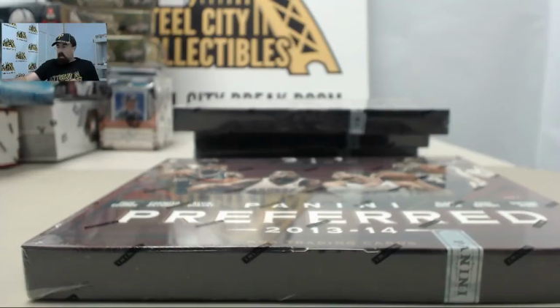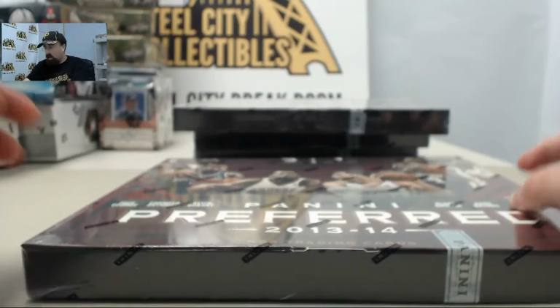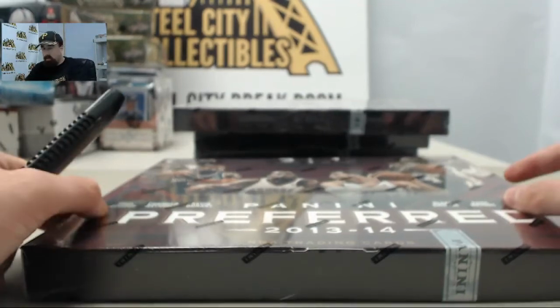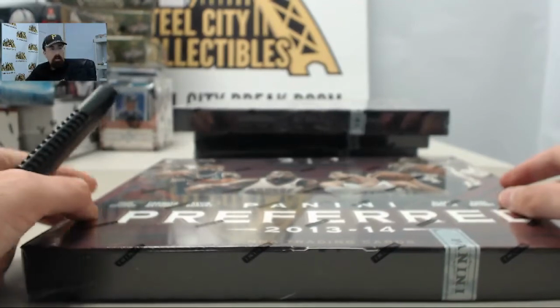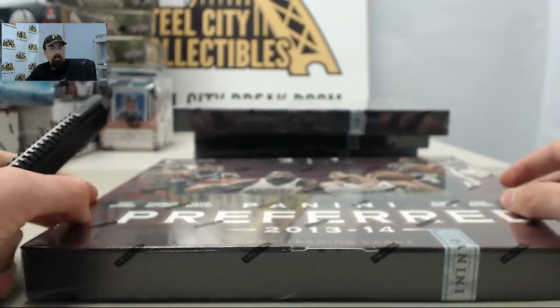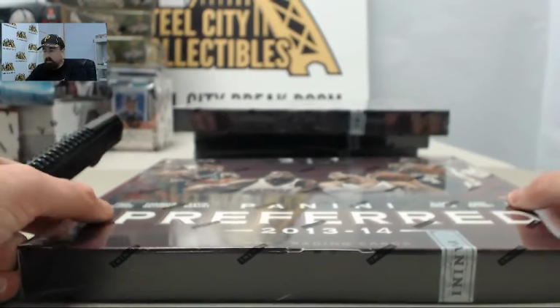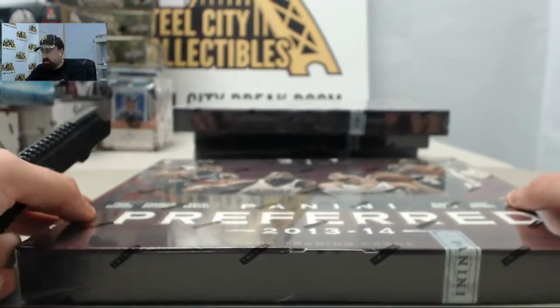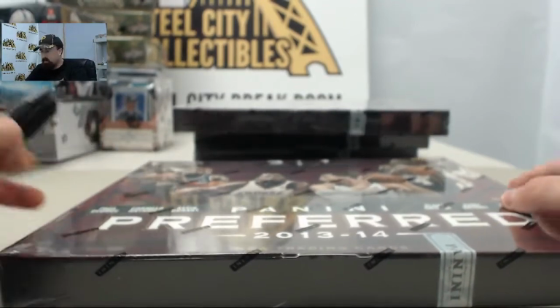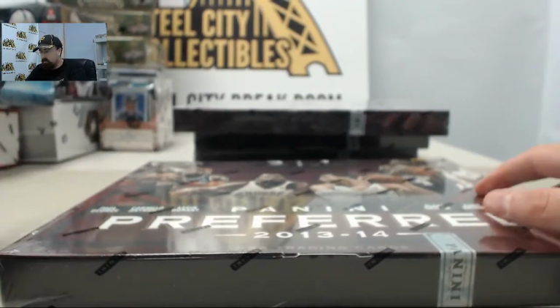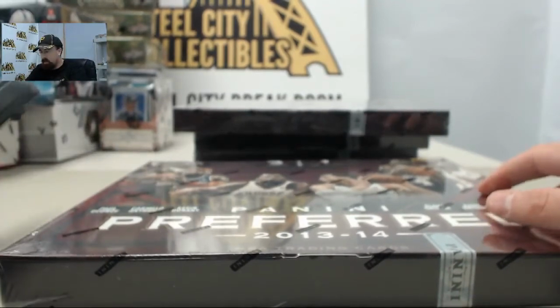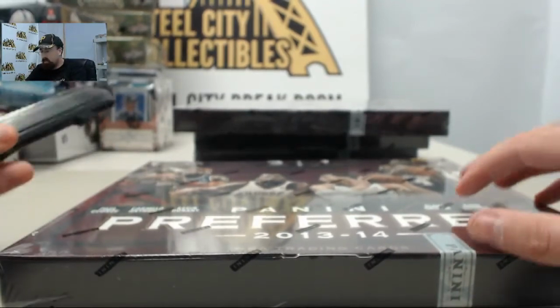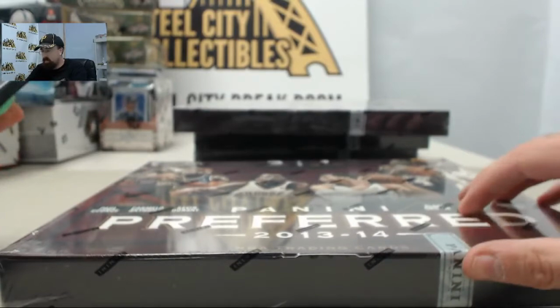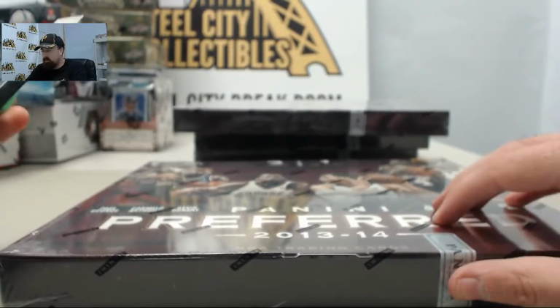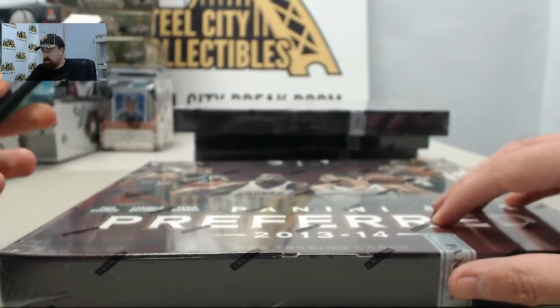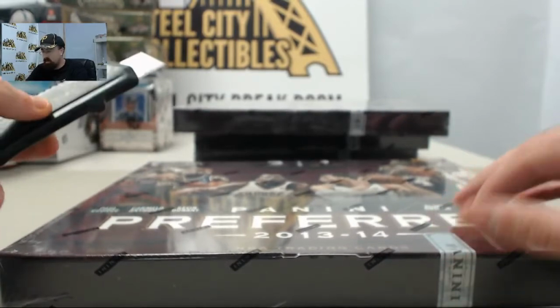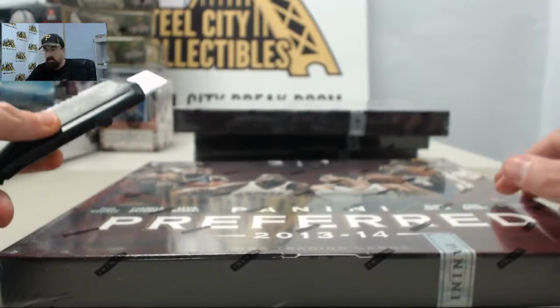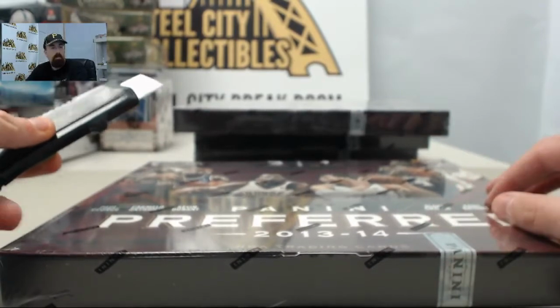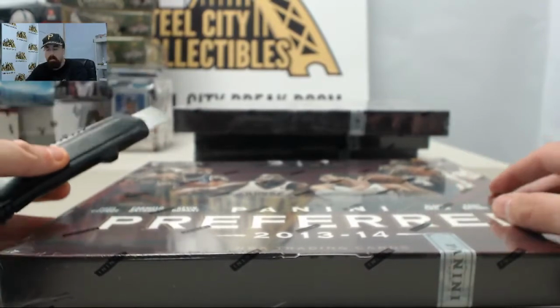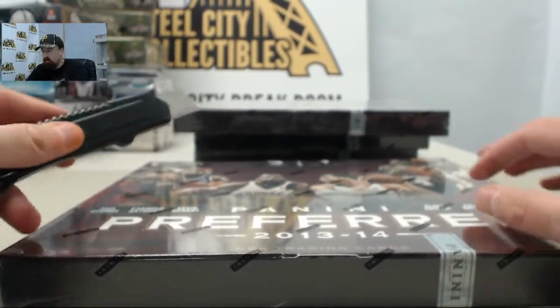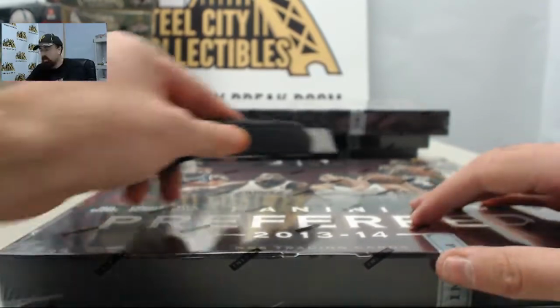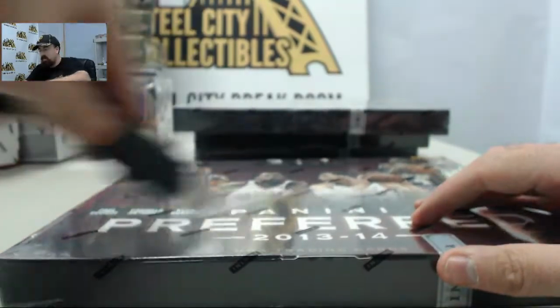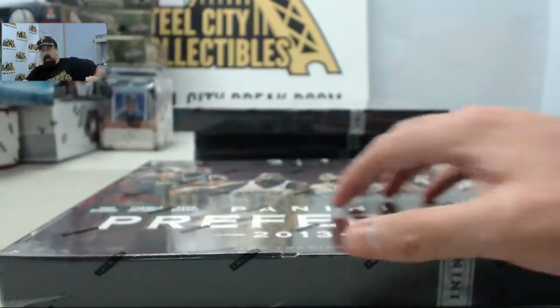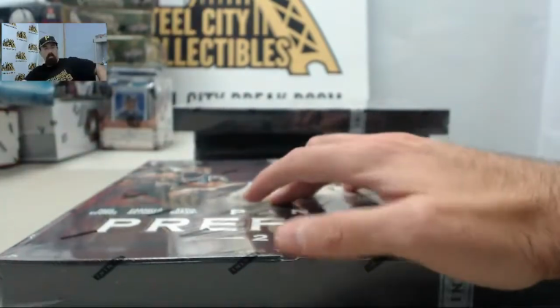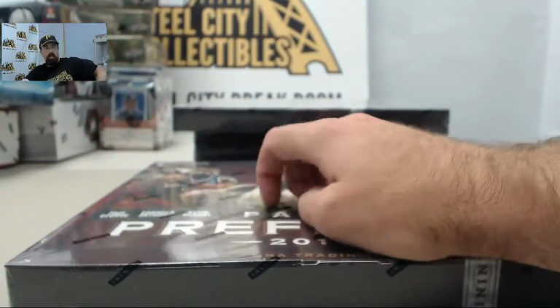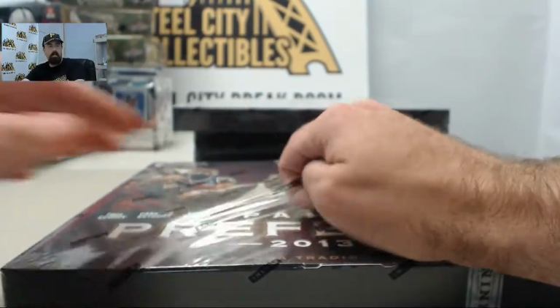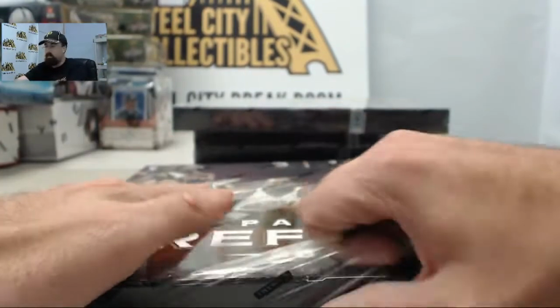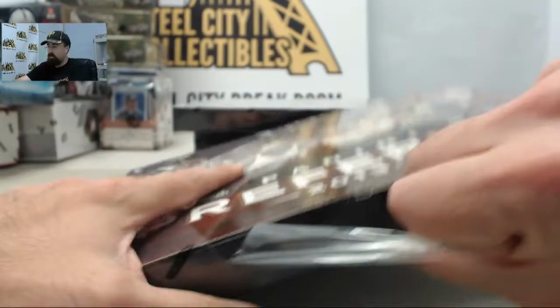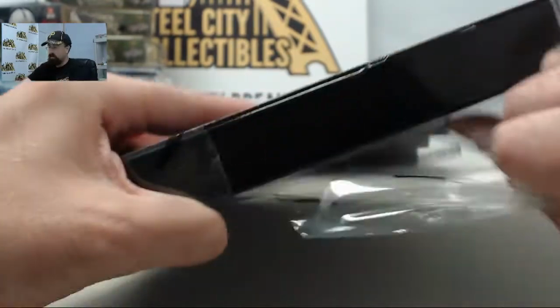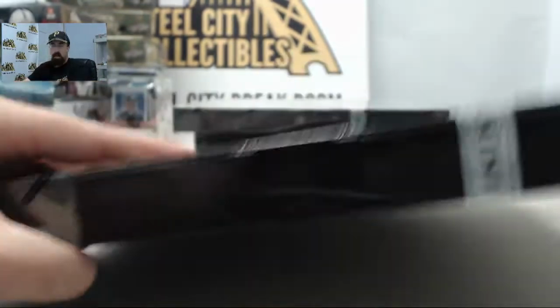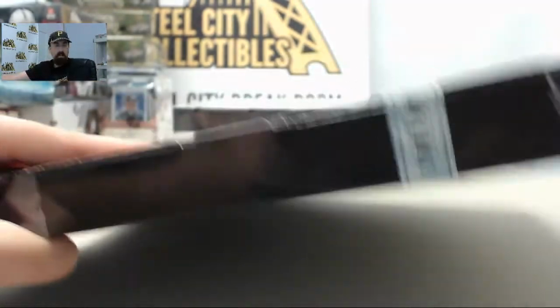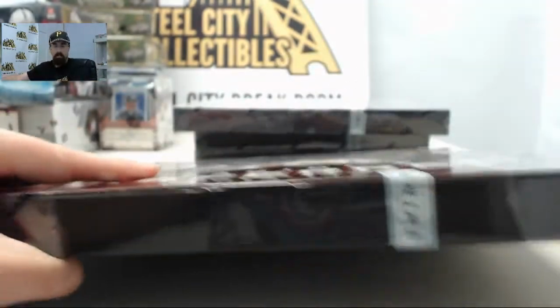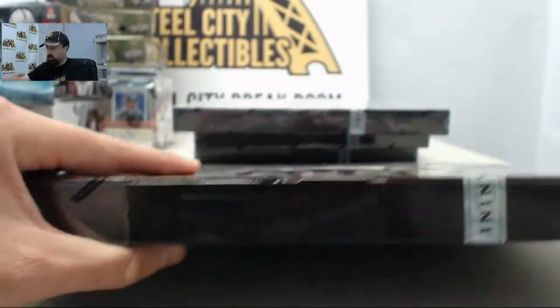And here we go for SPF. This is going to be 2013-14 Panini Preferred Basketball. We've got four boxes to go for SPF. Here we go.